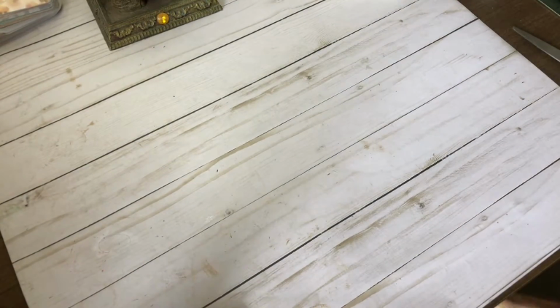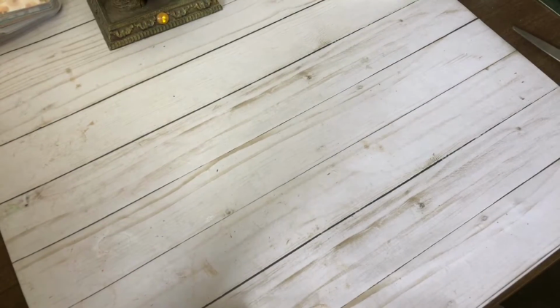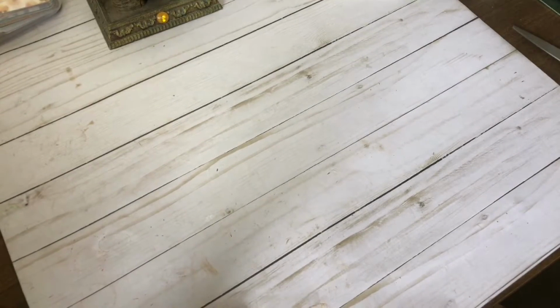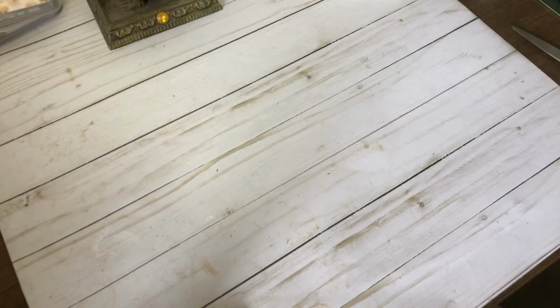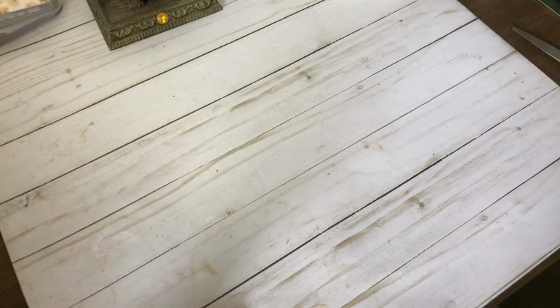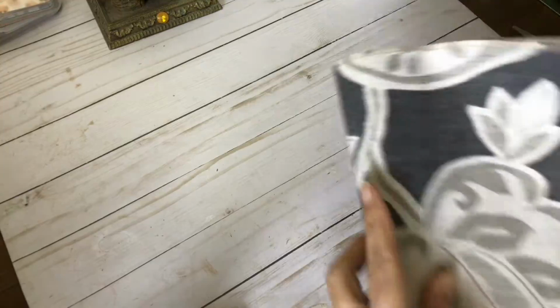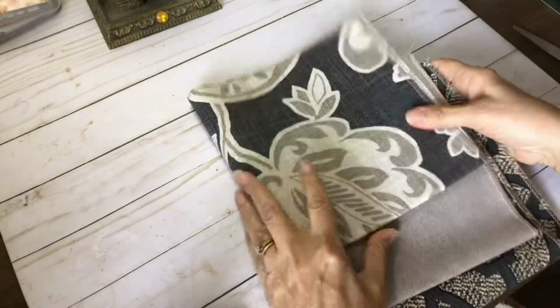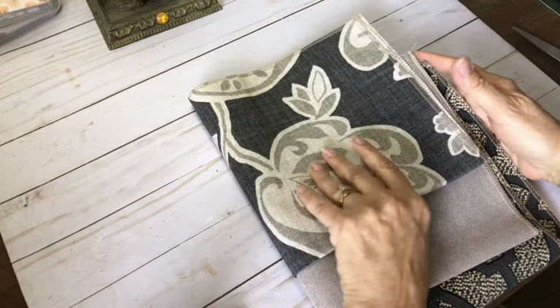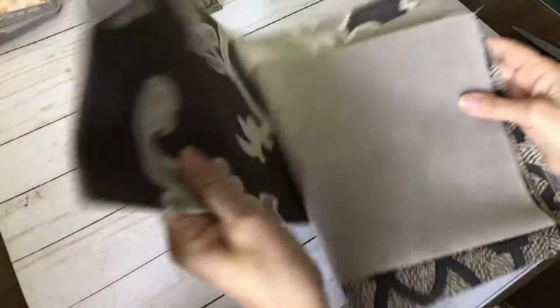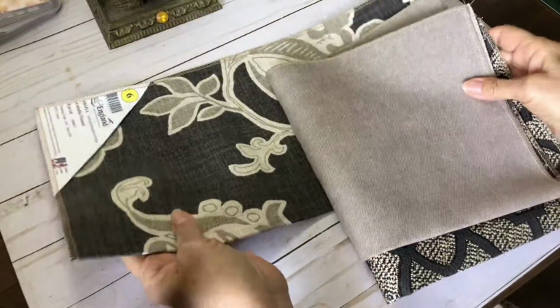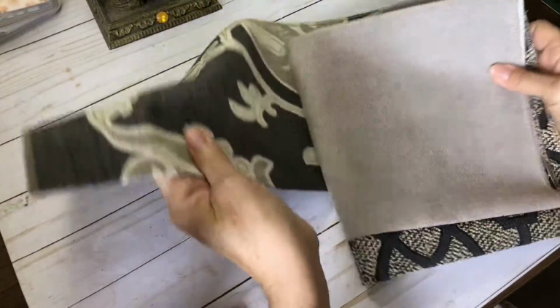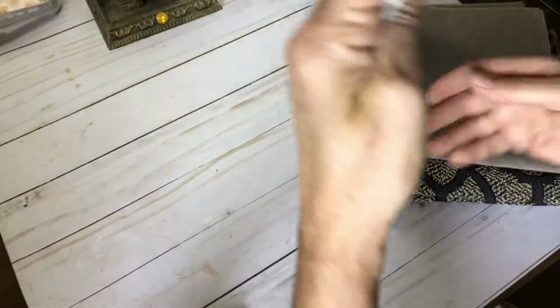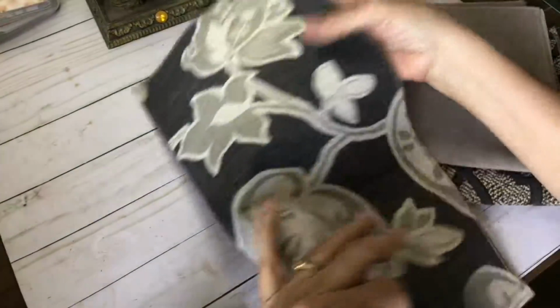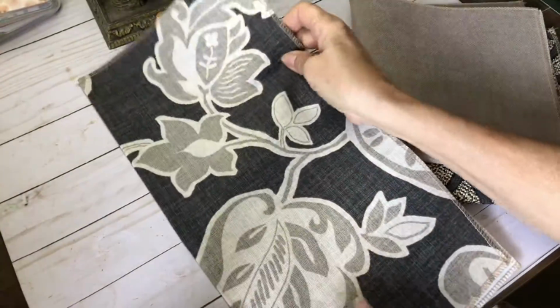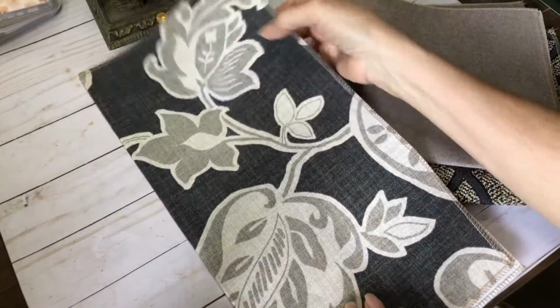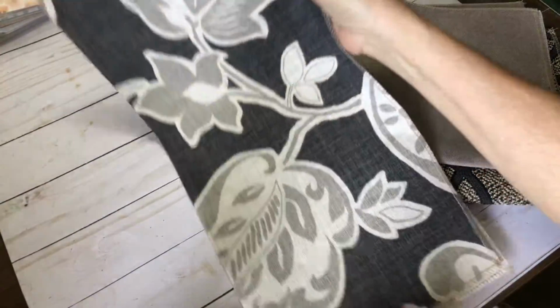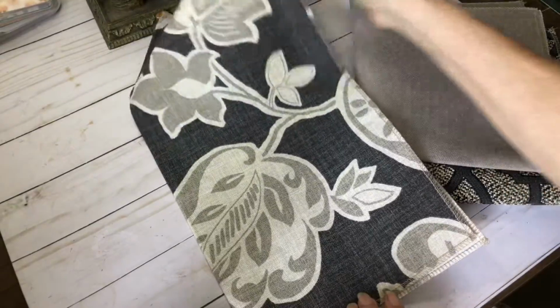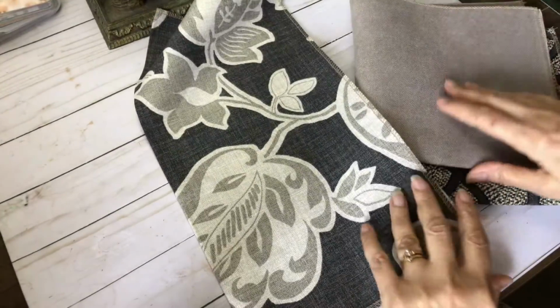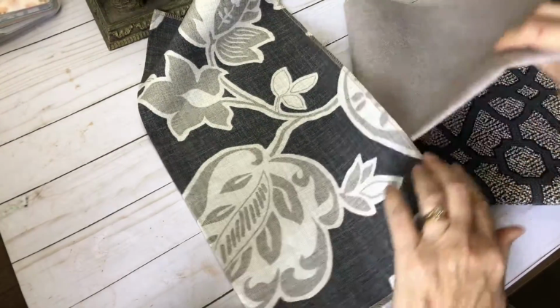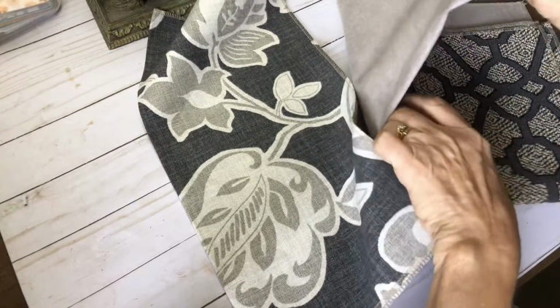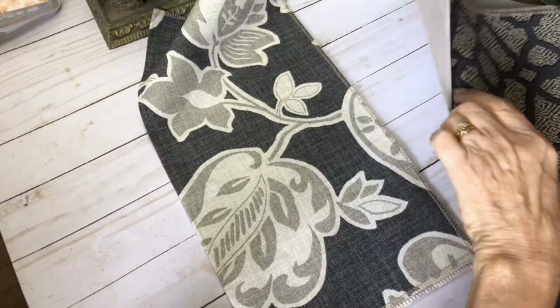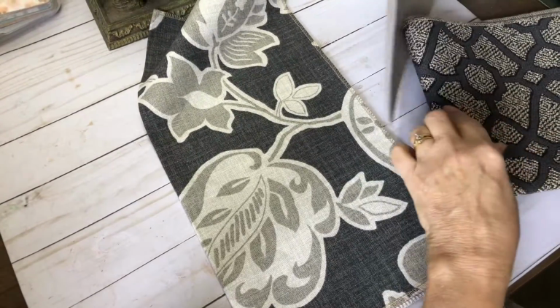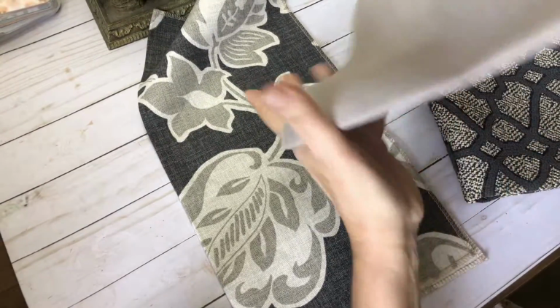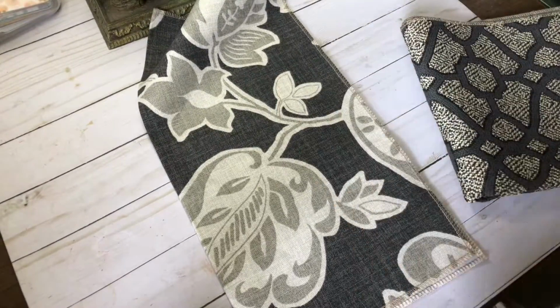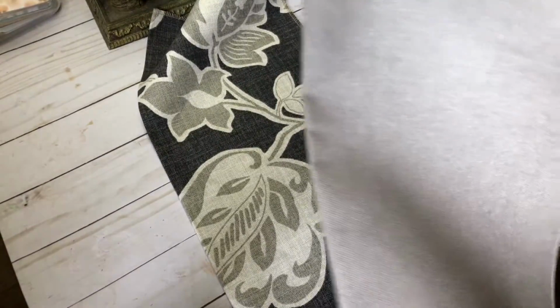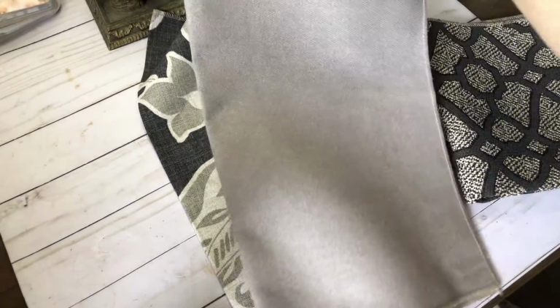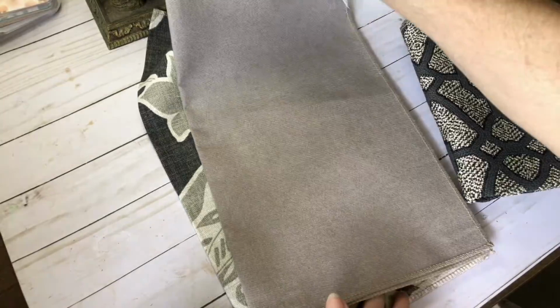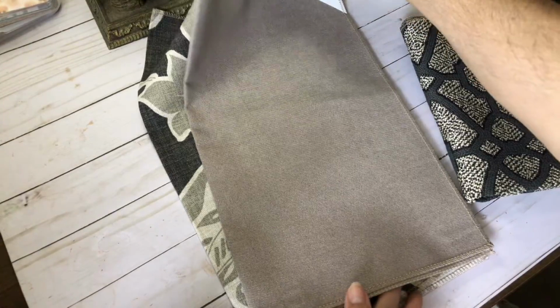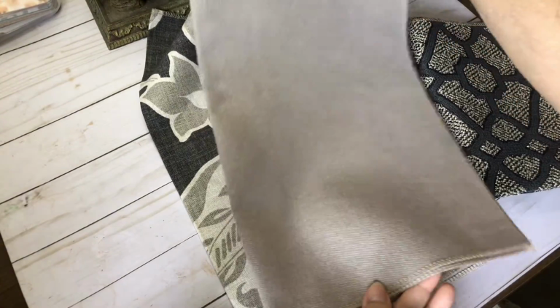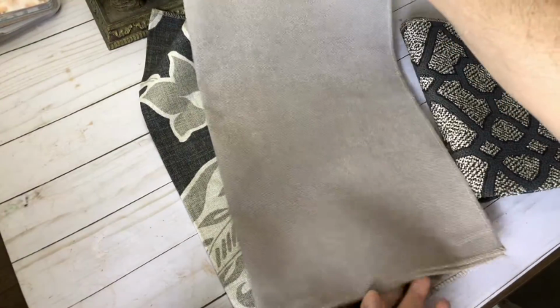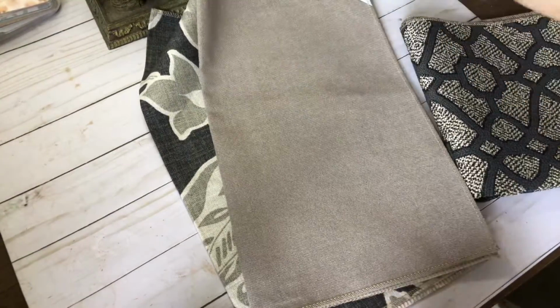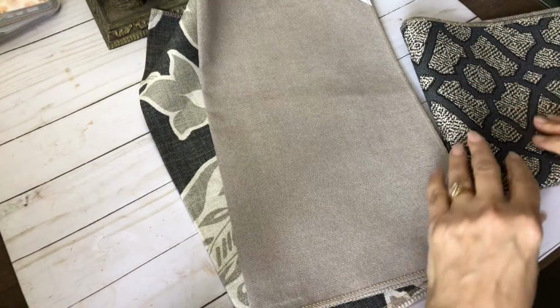I'm just going to go through these with you. You can make journal covers with them, or maybe a sleeve for your tablet or eyeglasses — anything like that.